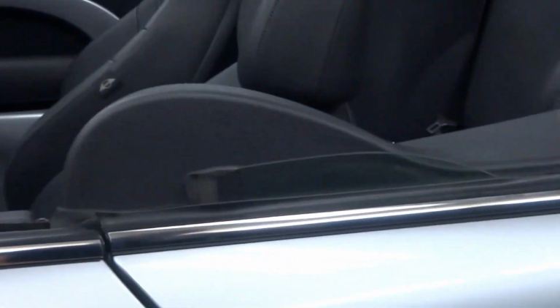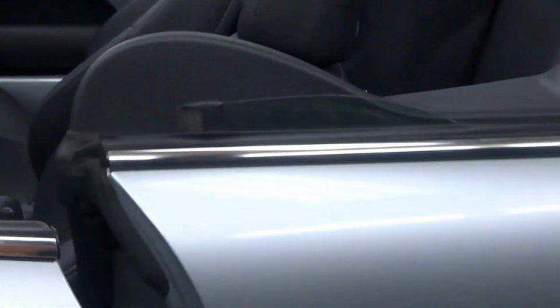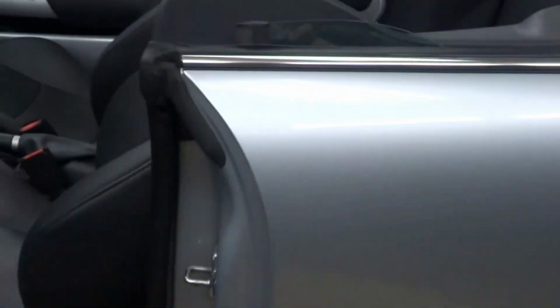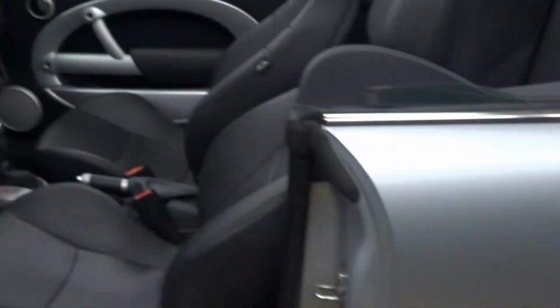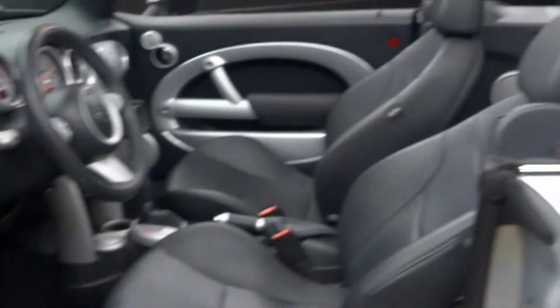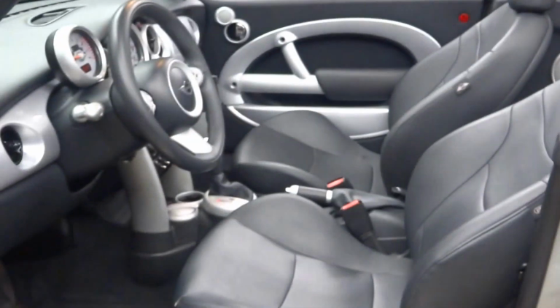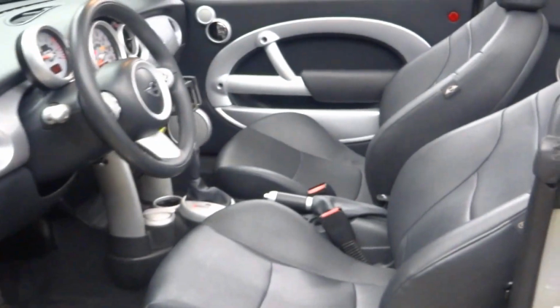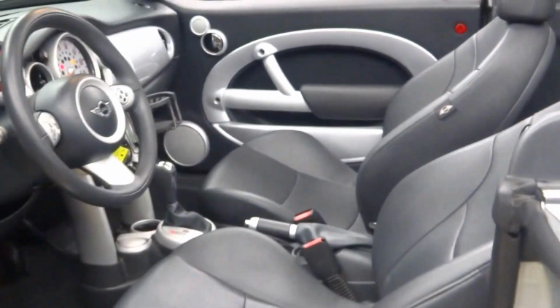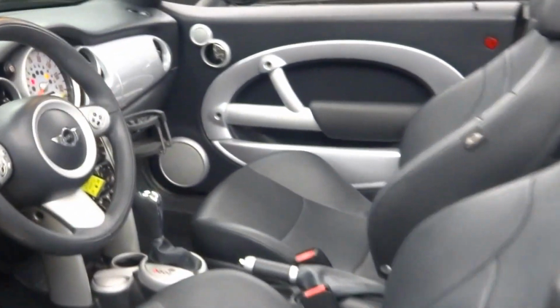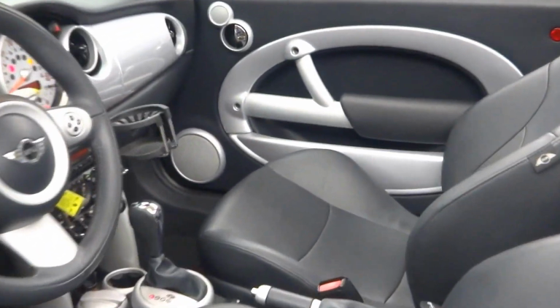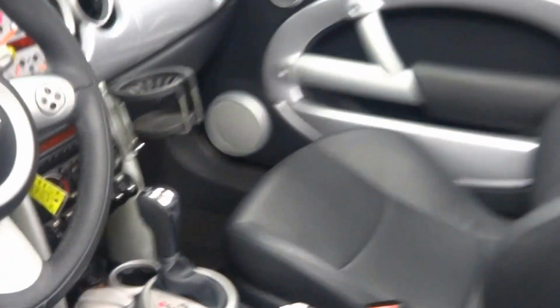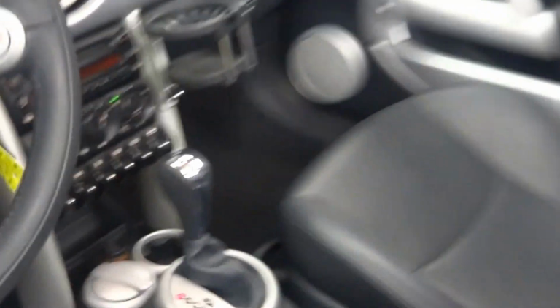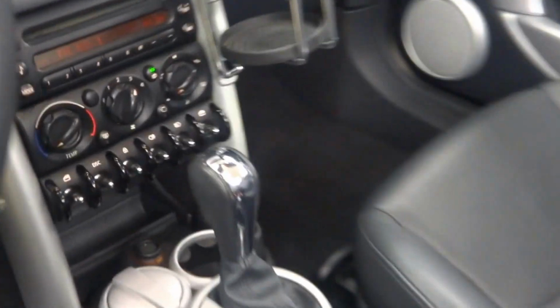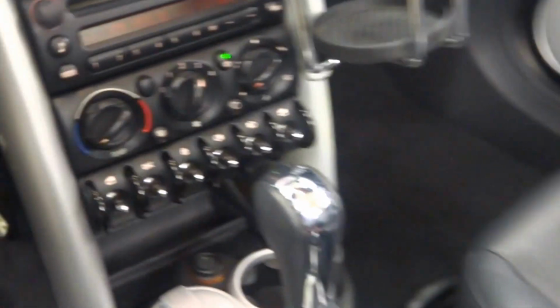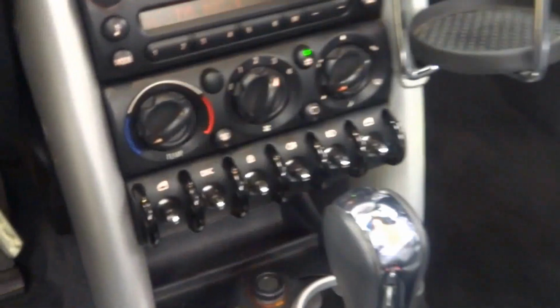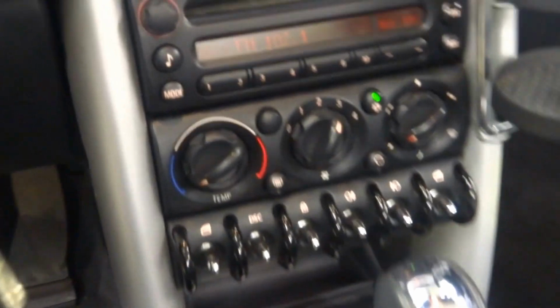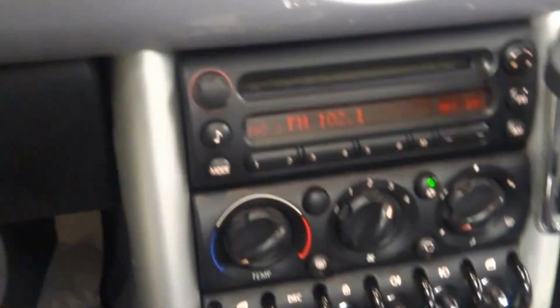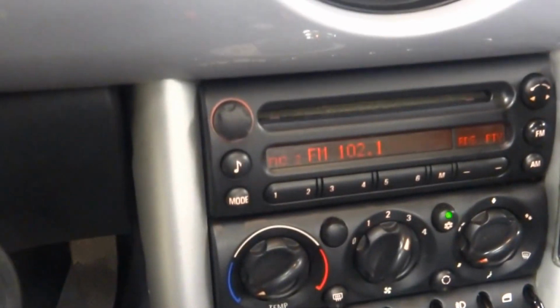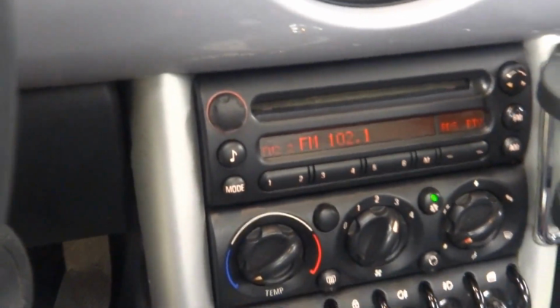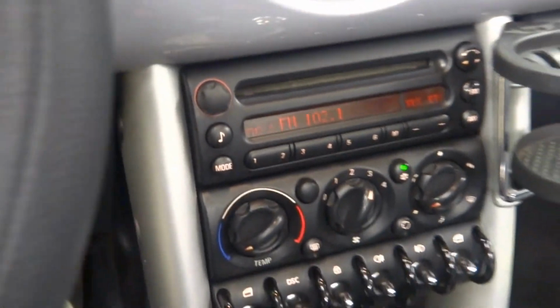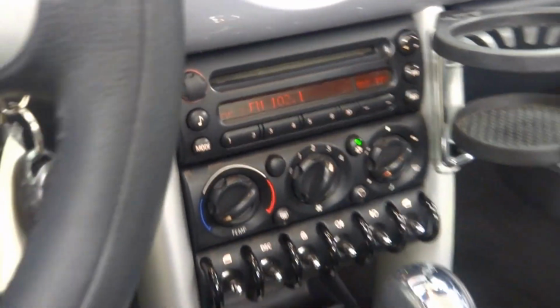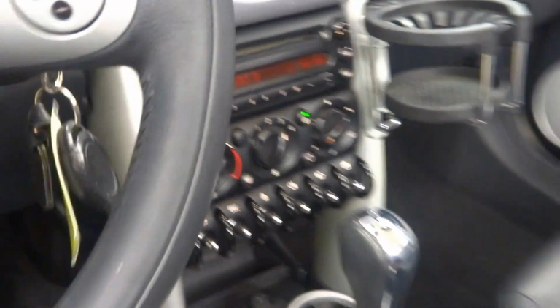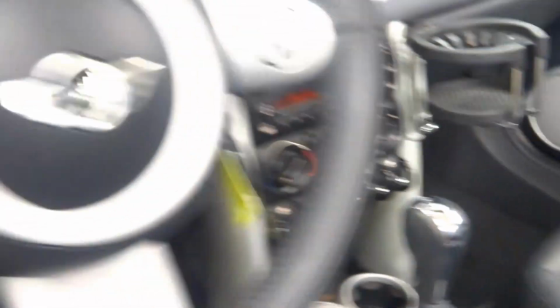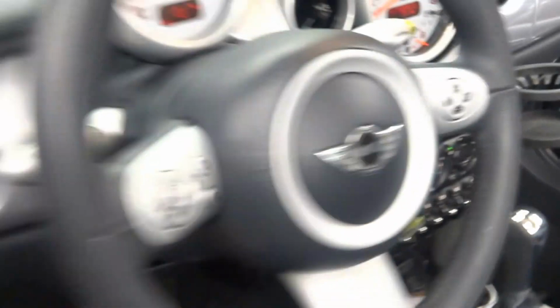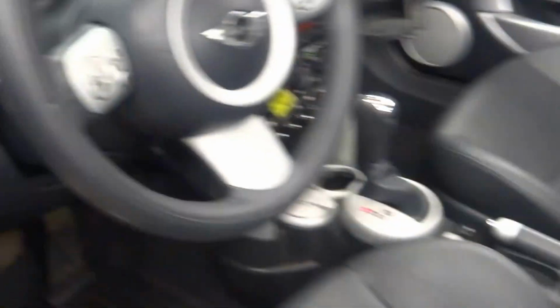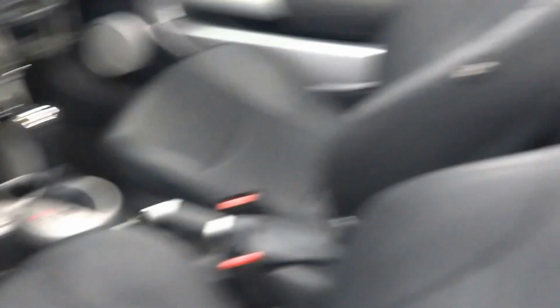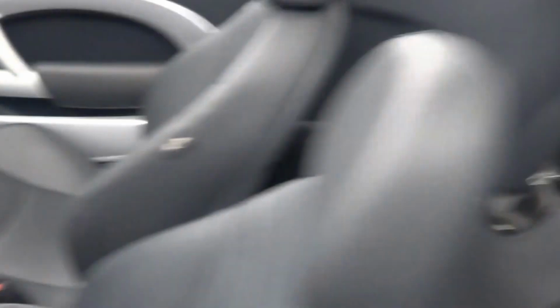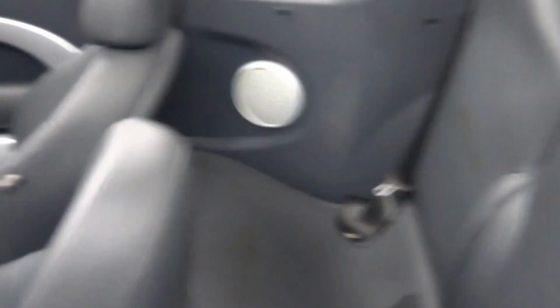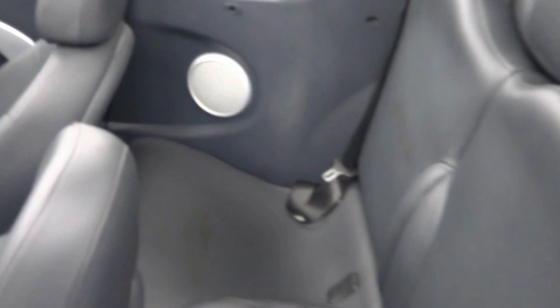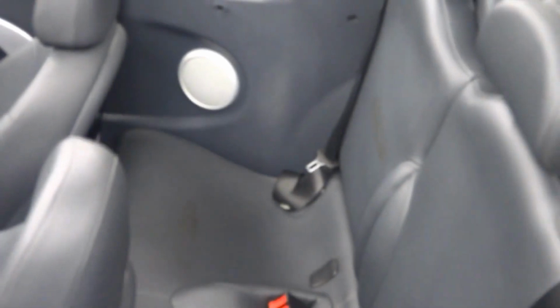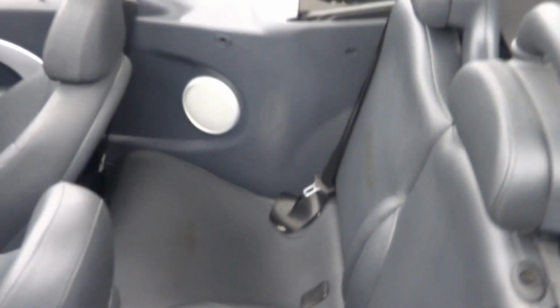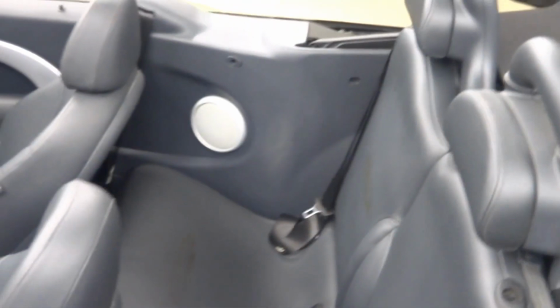This one is silver with black leather interior. It's an automatic. It's got CD, power locks, and windows. It's got 94,000 miles.